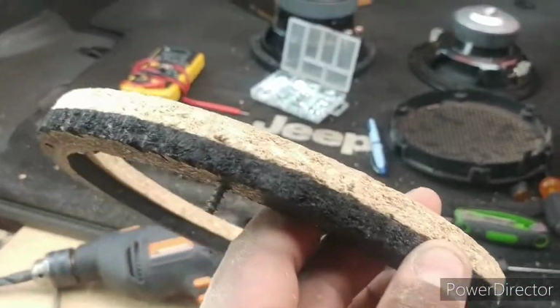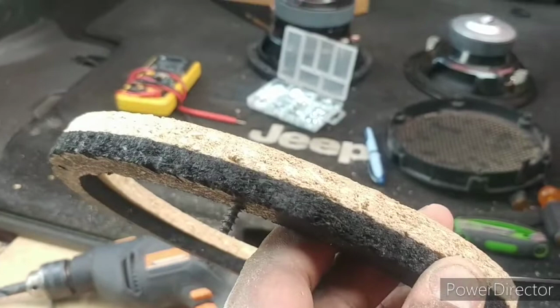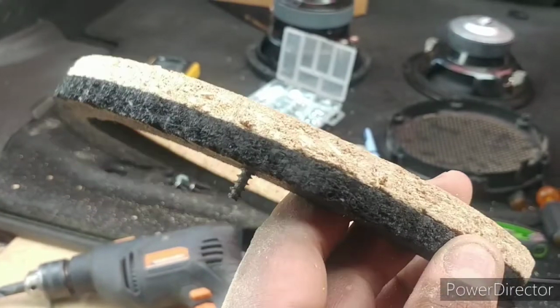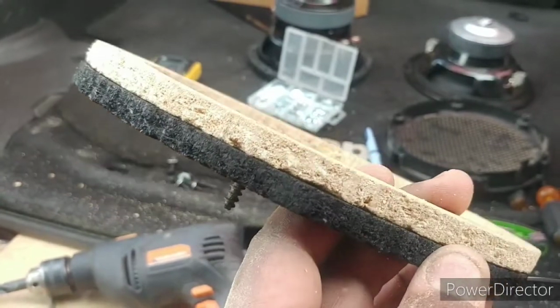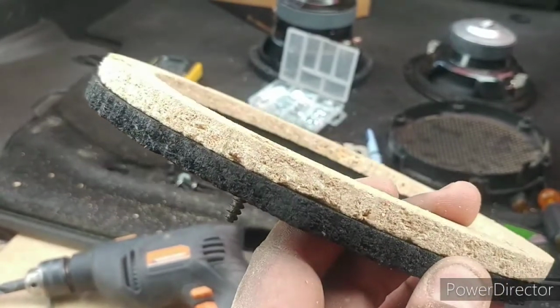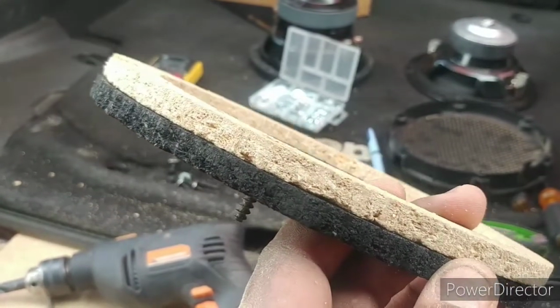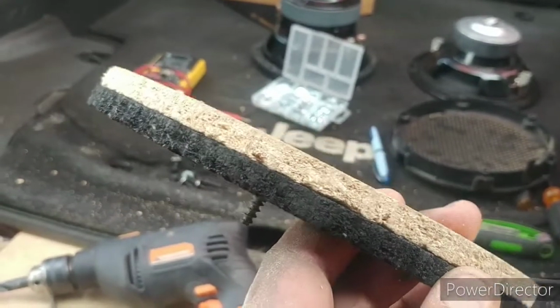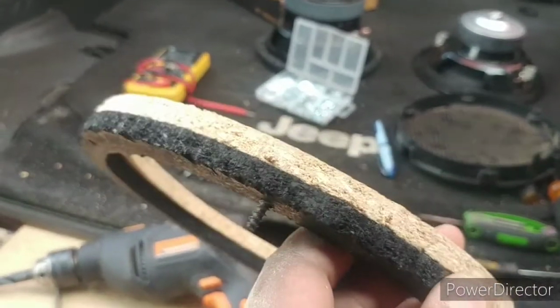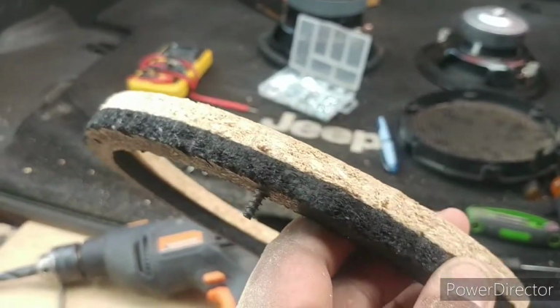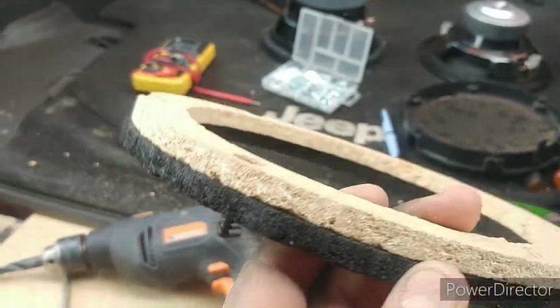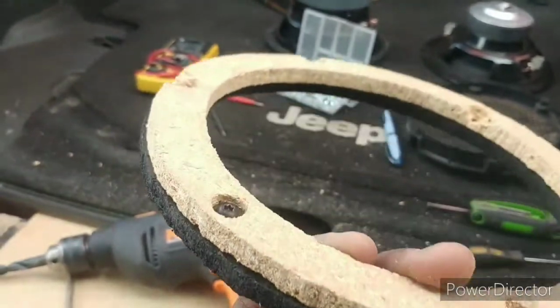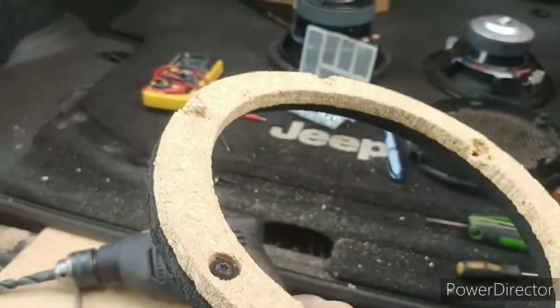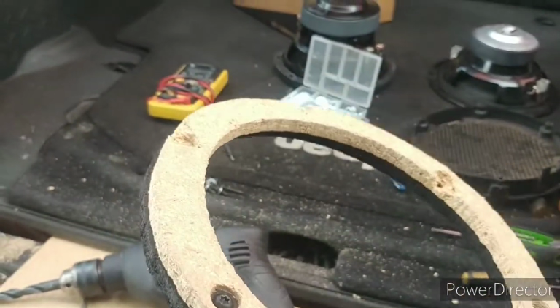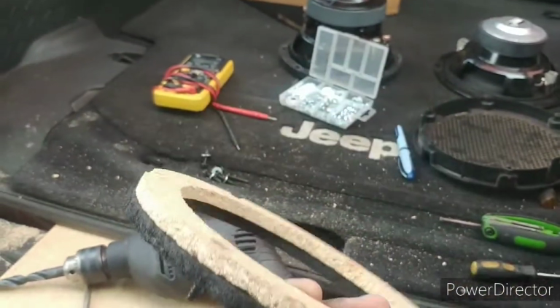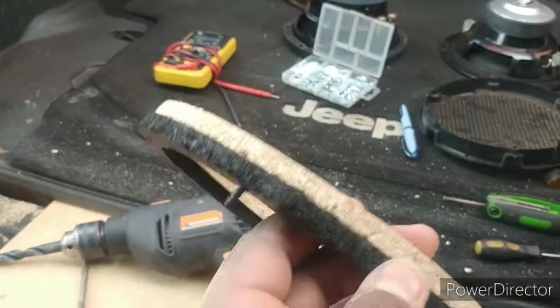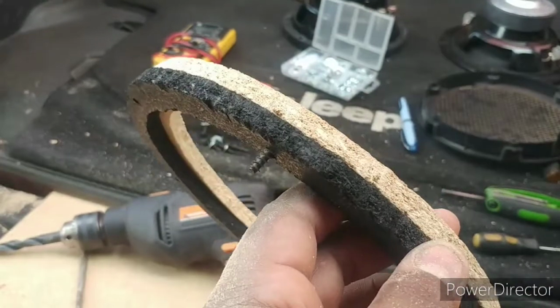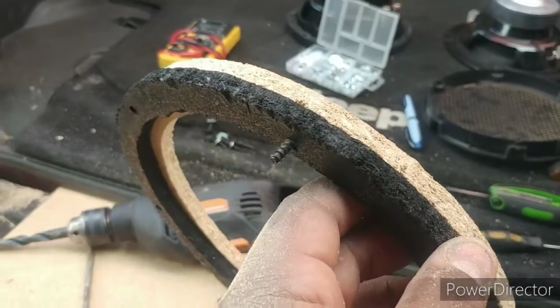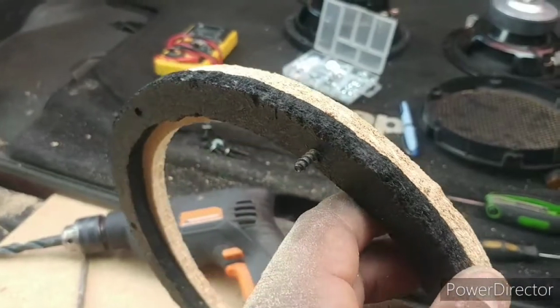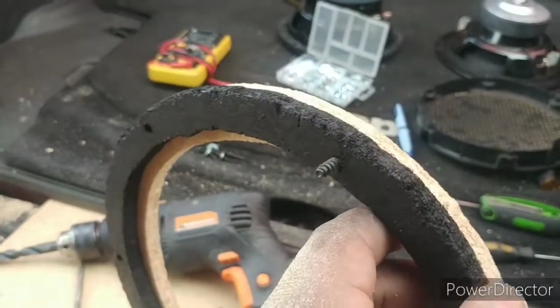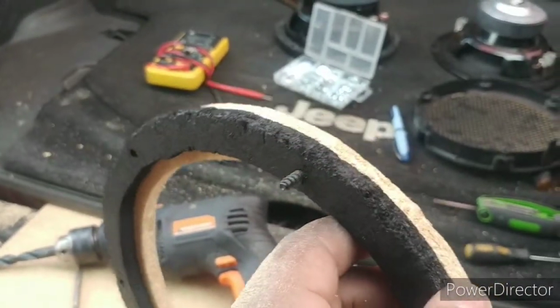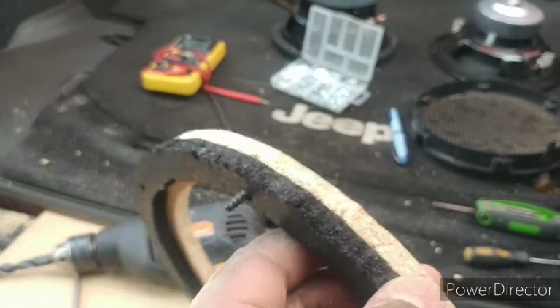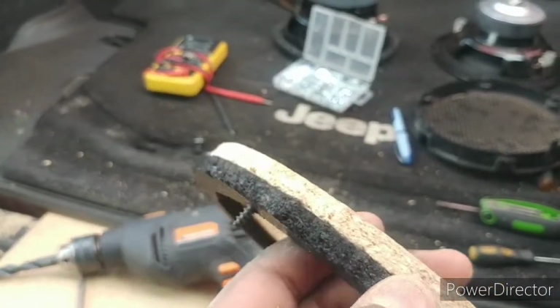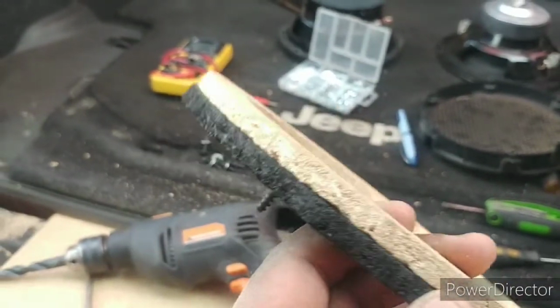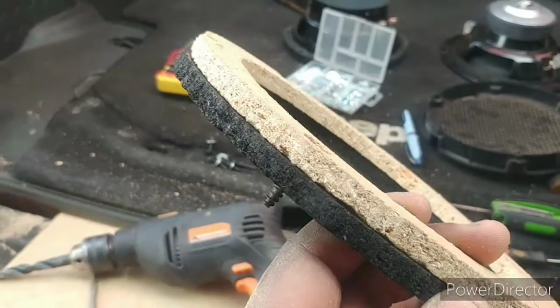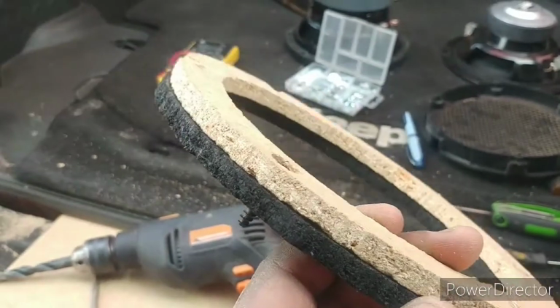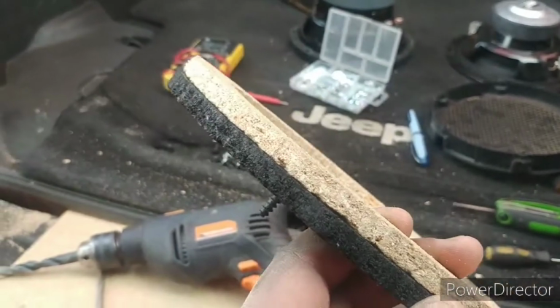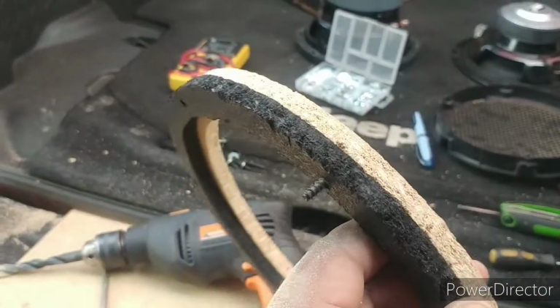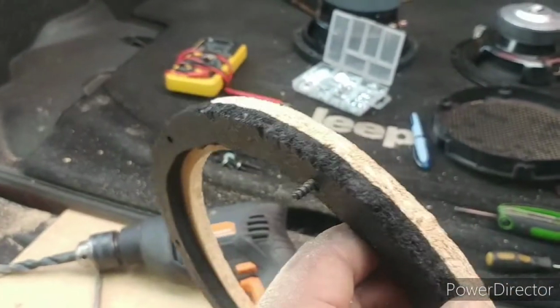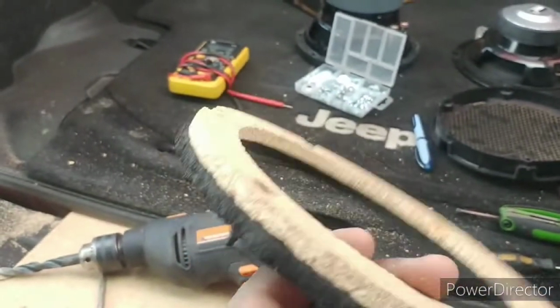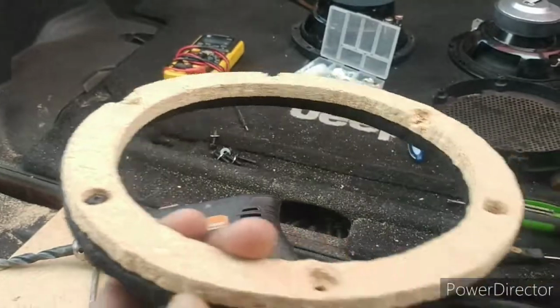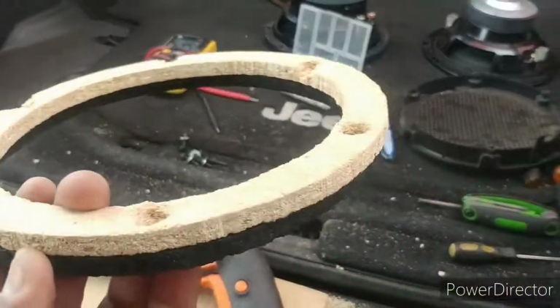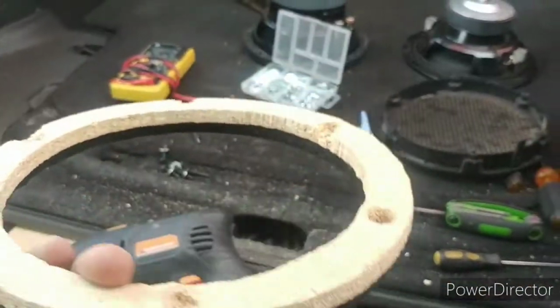I'm painting them black right now. I always treat my wood — I want to keep it as moisture-proof as possible. I treated it with a gloss black and I'll probably put a couple more coats on before I put it all together. Just doing fitment right now.